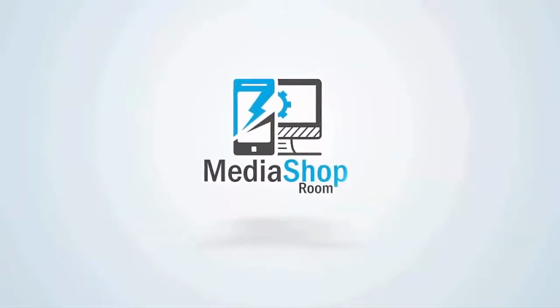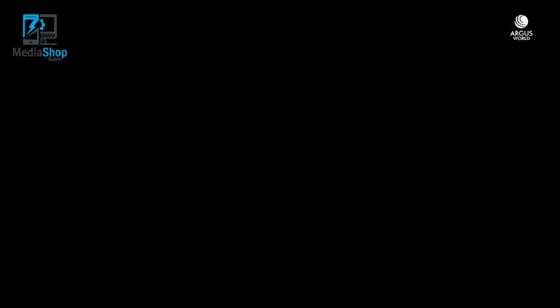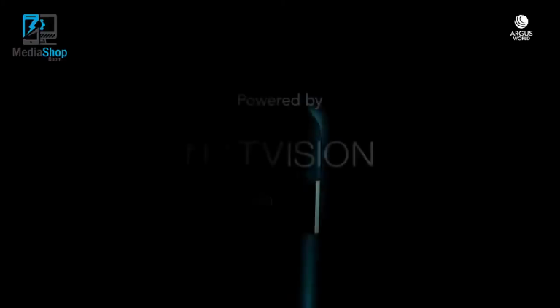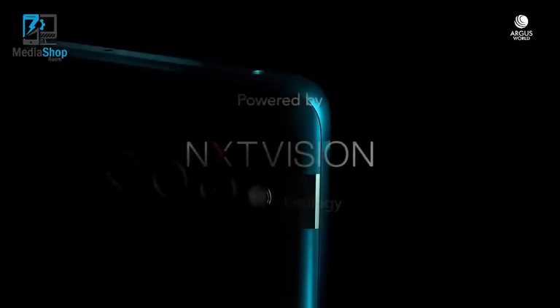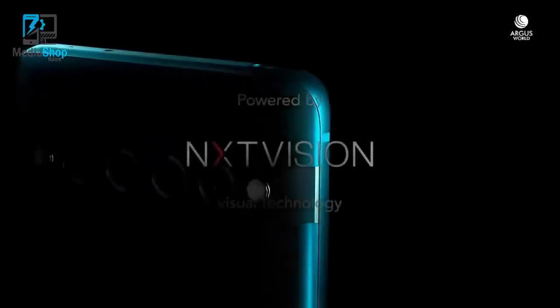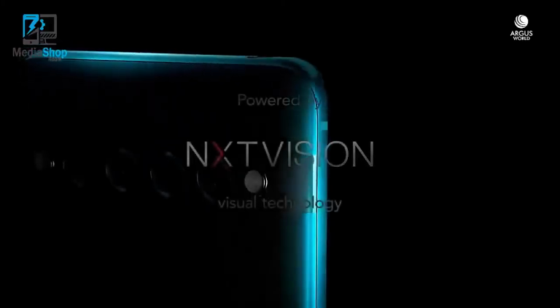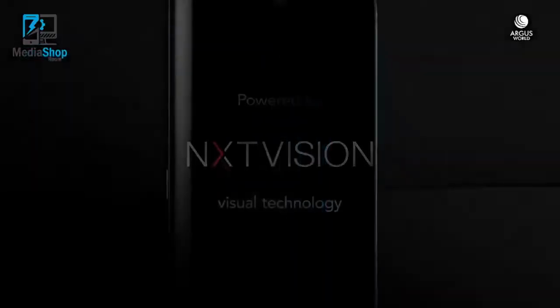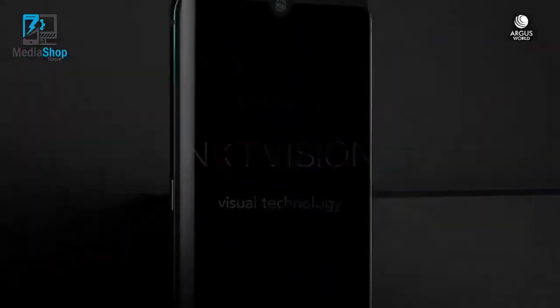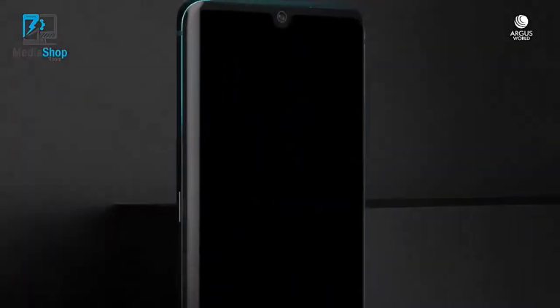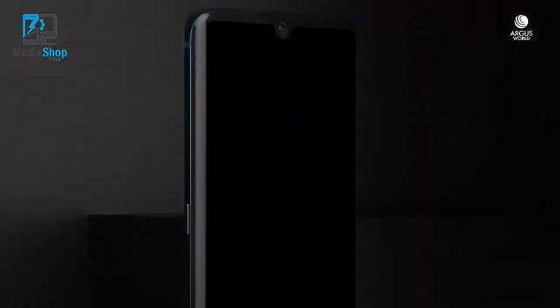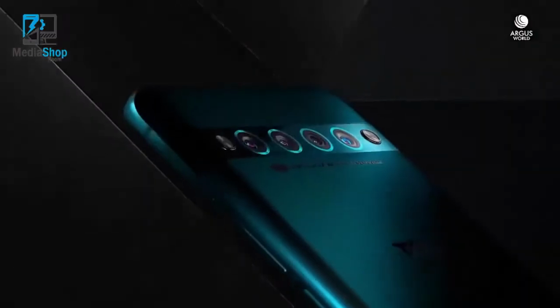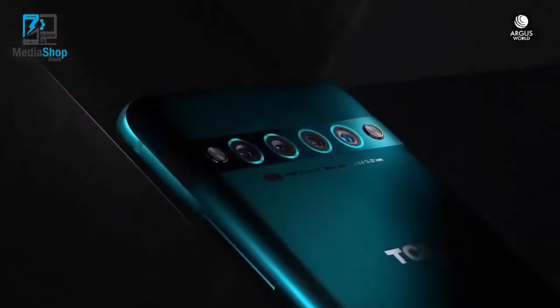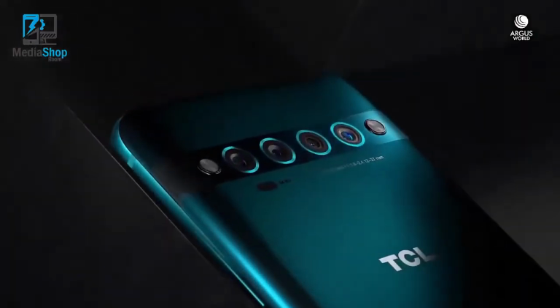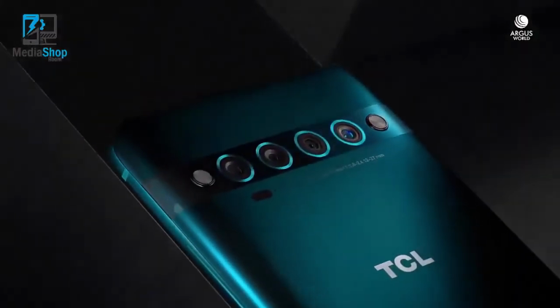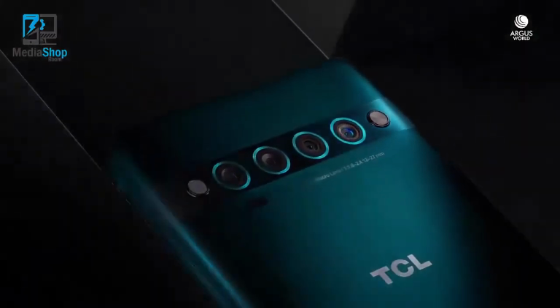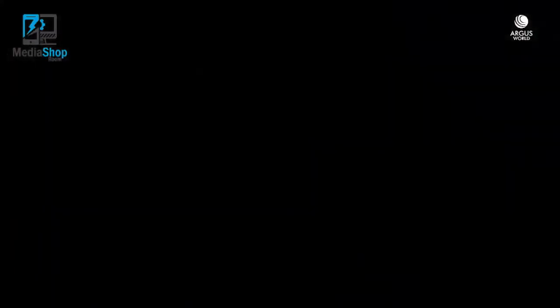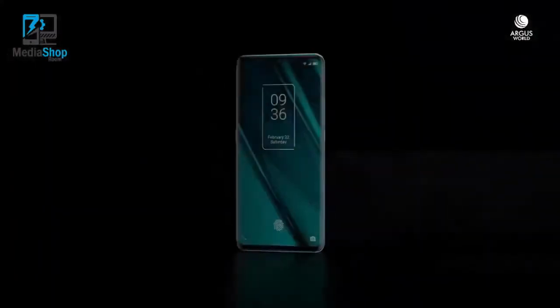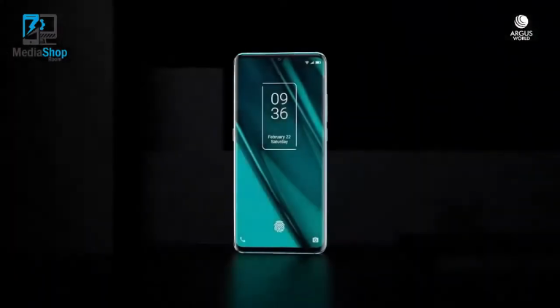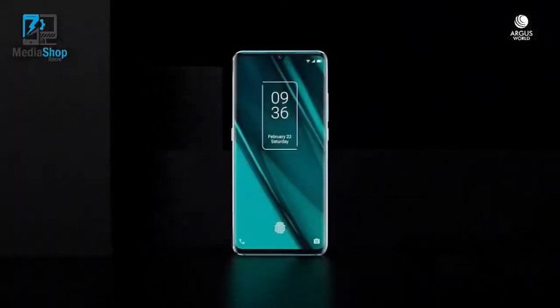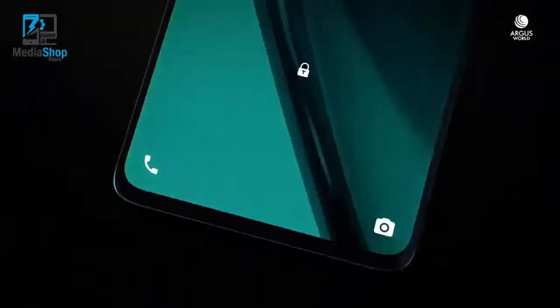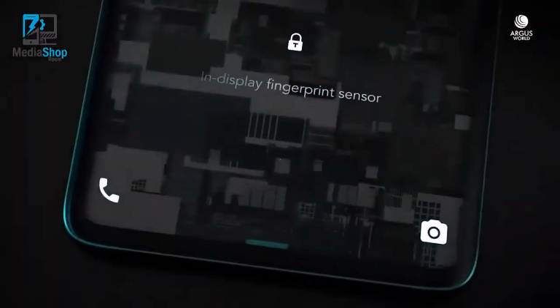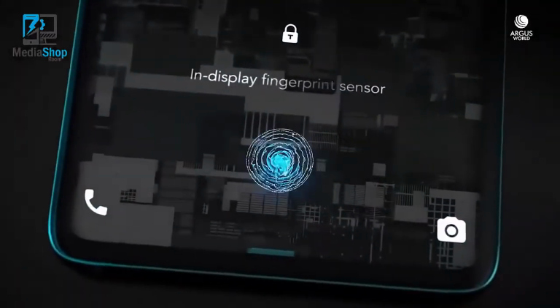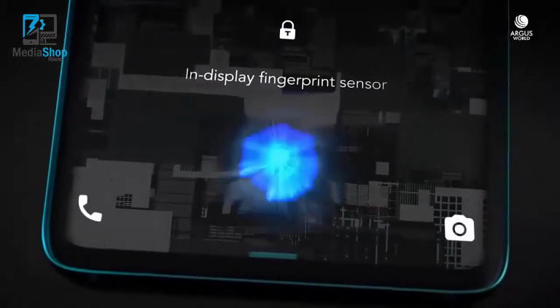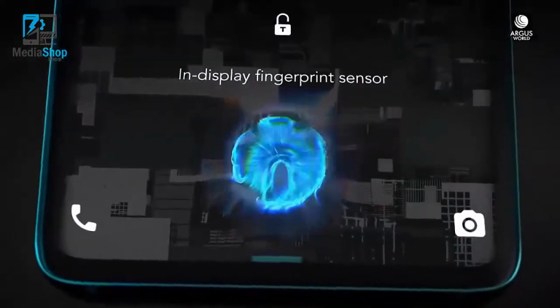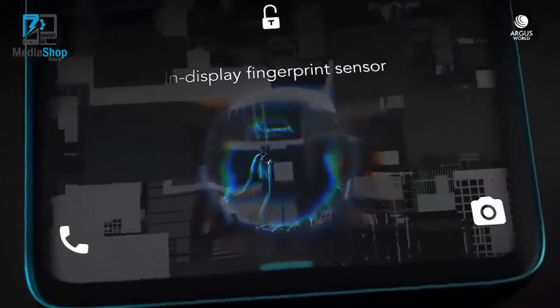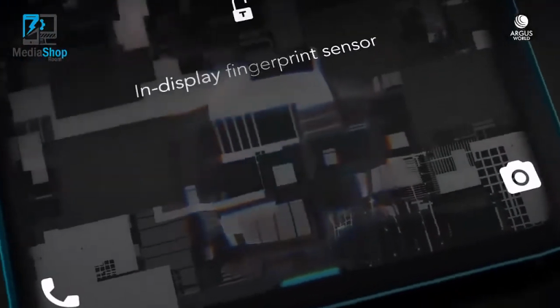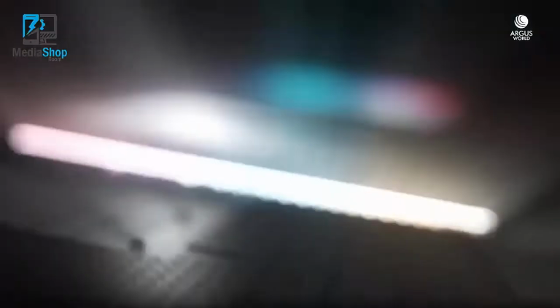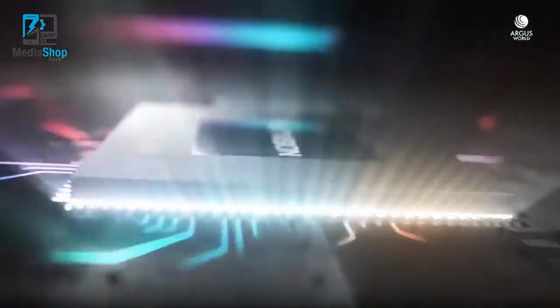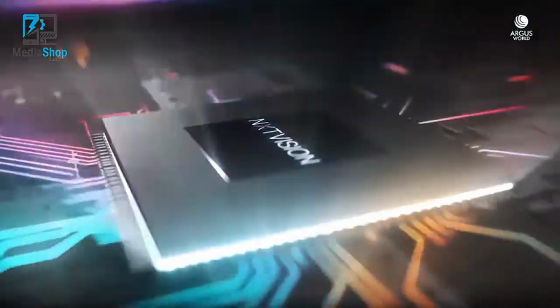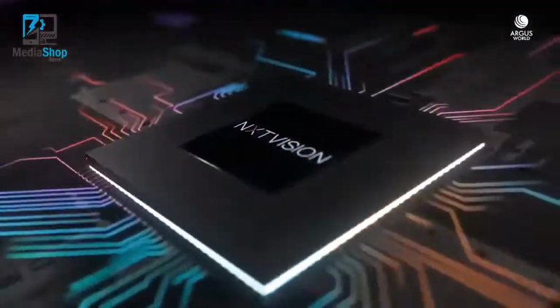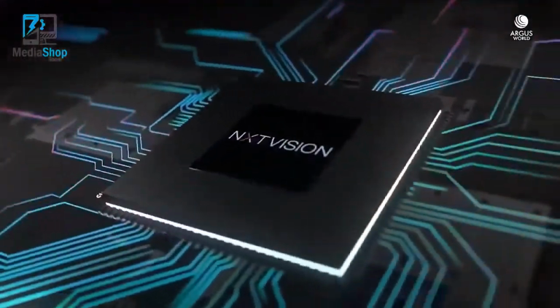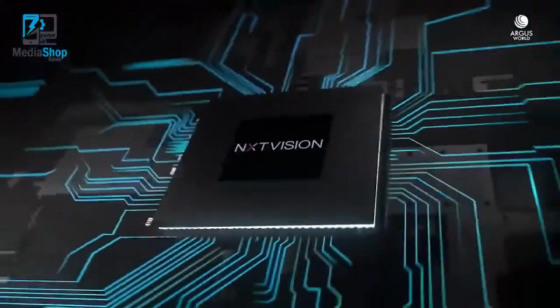It's time to take a look at the new TCL 10 Pro, a very promising phone. I'm excited to open up and check it out. You might be familiar with TCL from their TVs, so I'm hoping that HDR 10 6.47 inch AMOLED display is good.